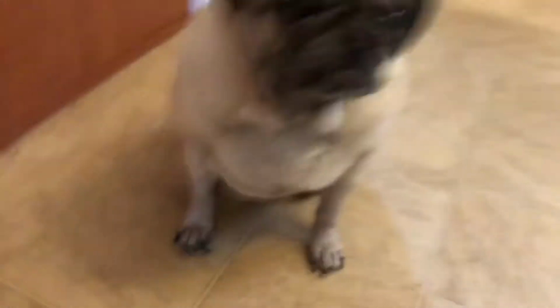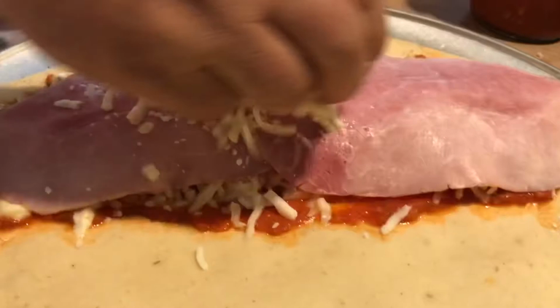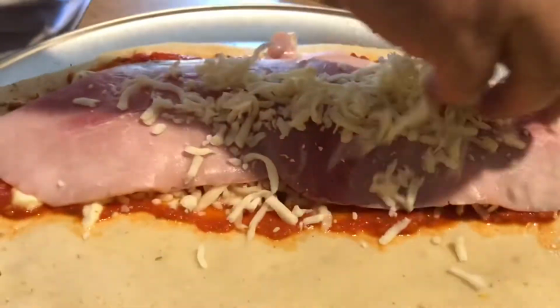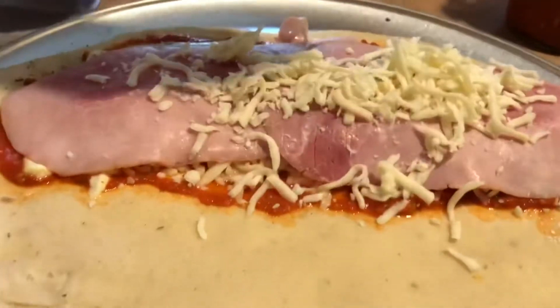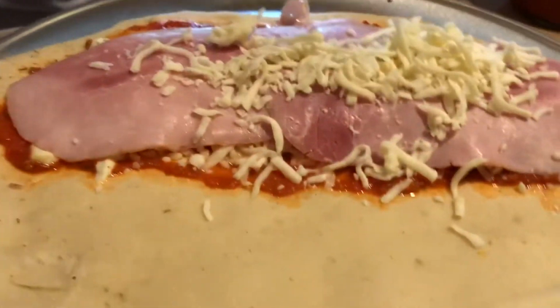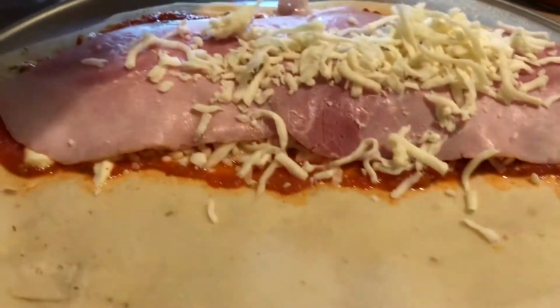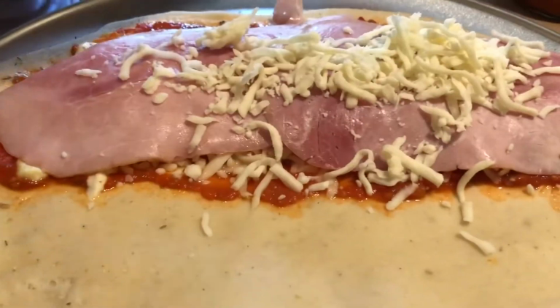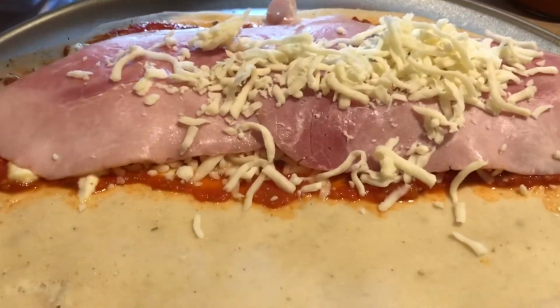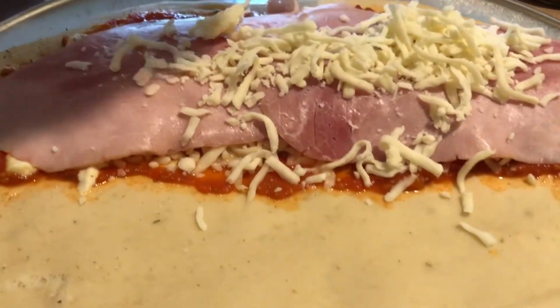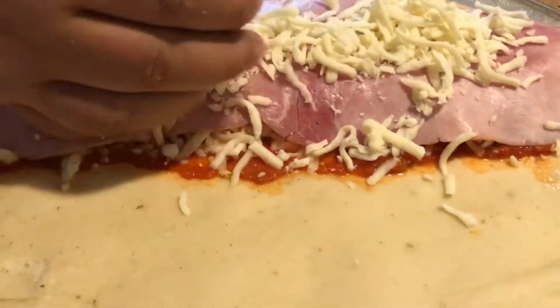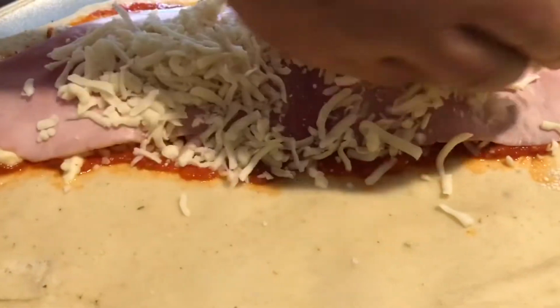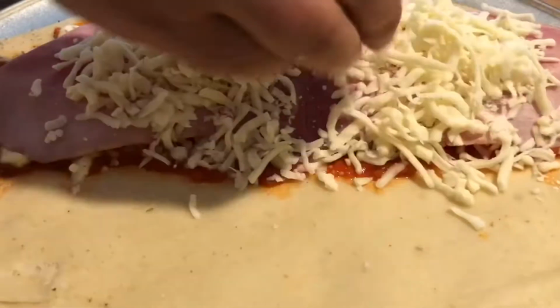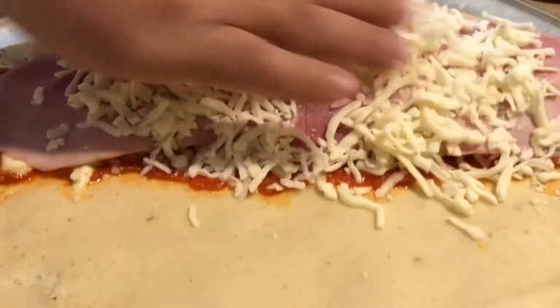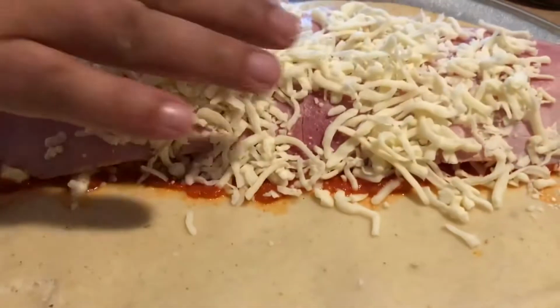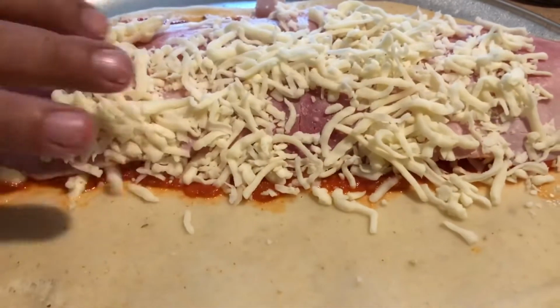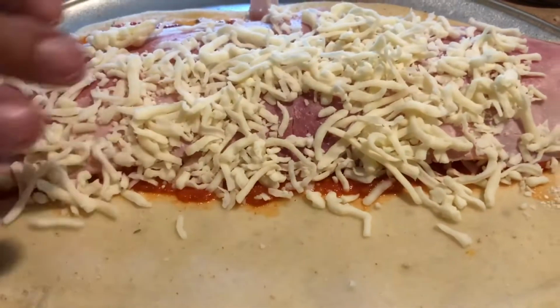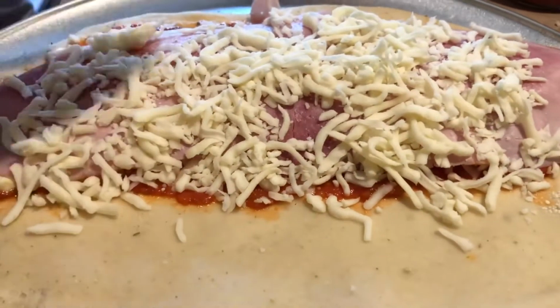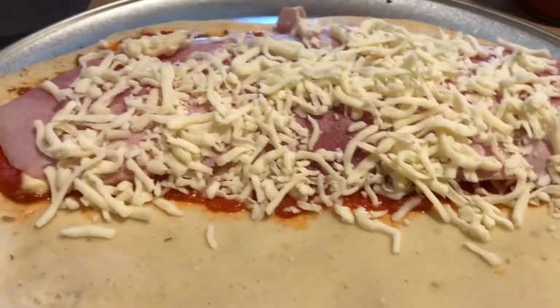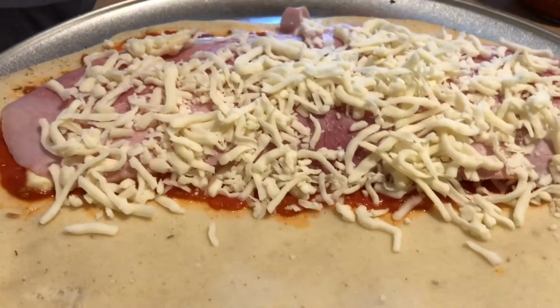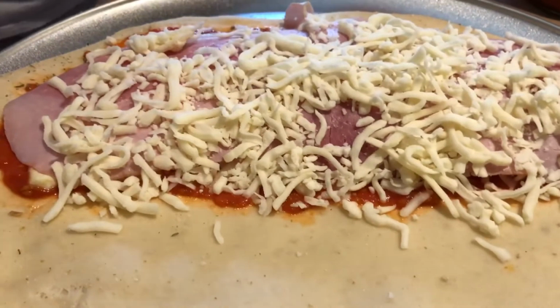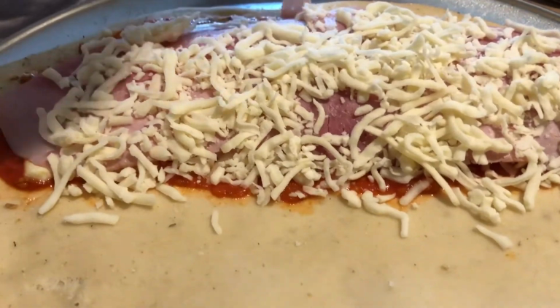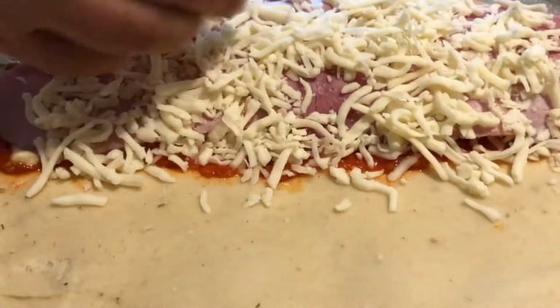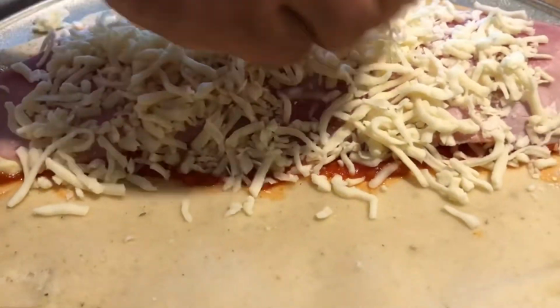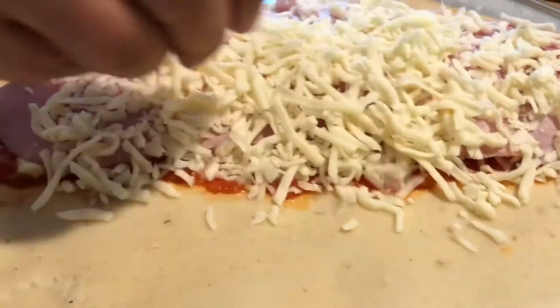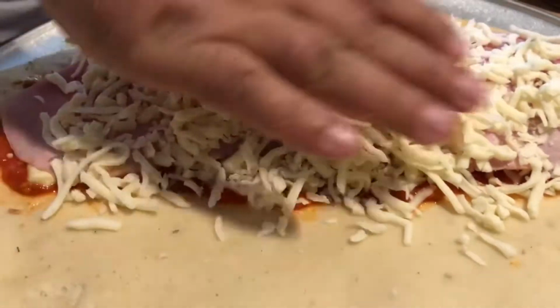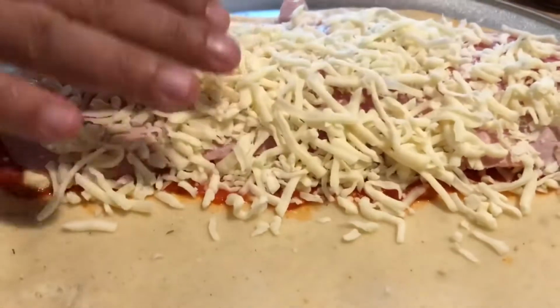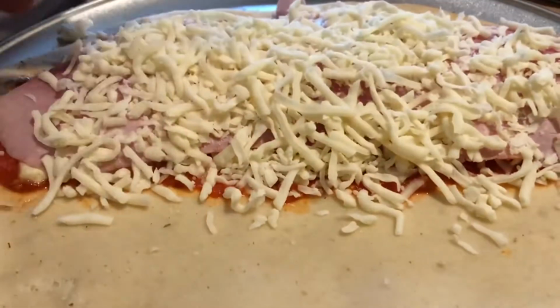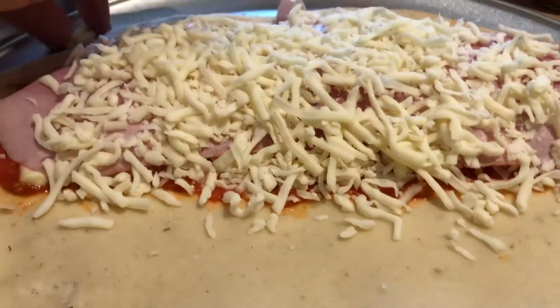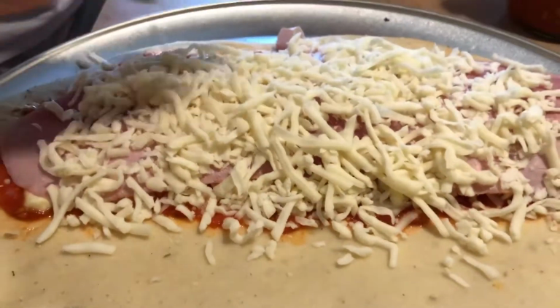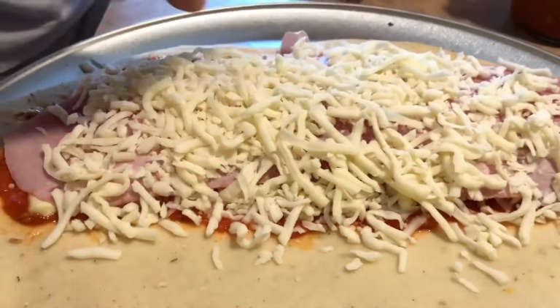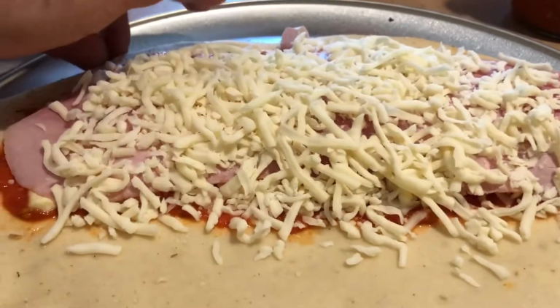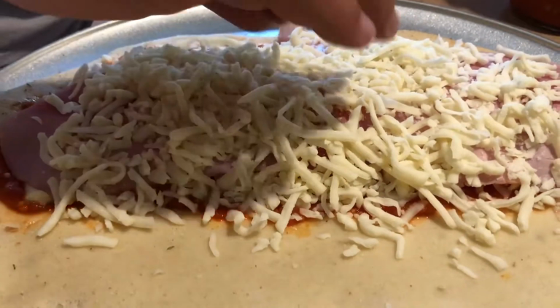We have cheese sauce, we have hot cheese pan, and then mozzarella. We're going to put pepperoni in there, and then pepperoni also.